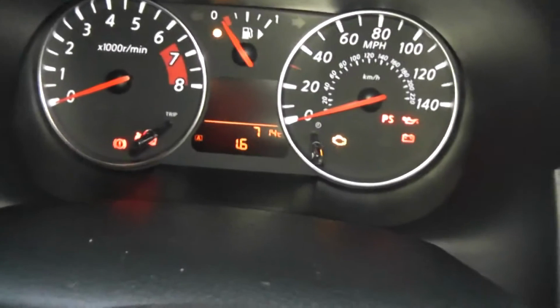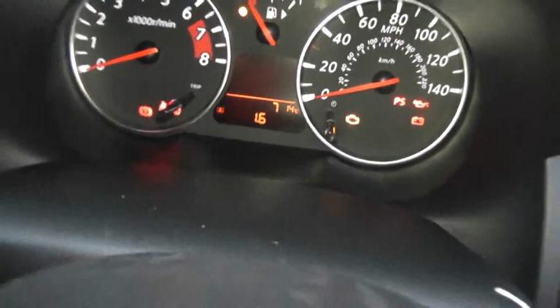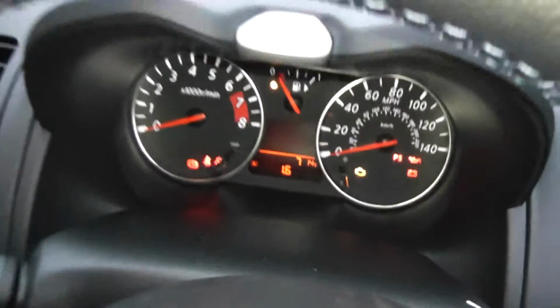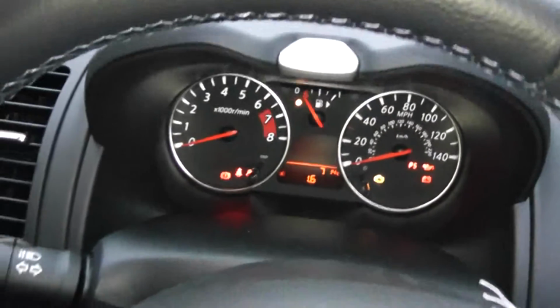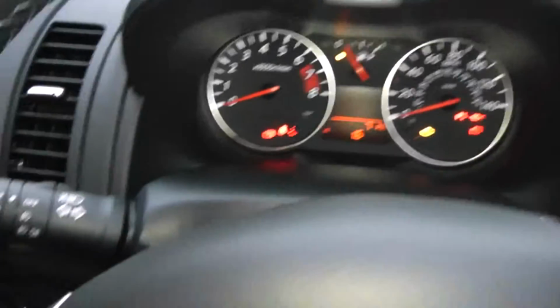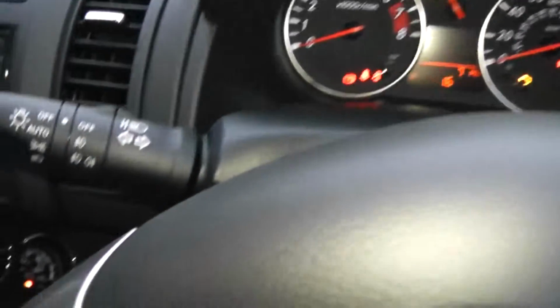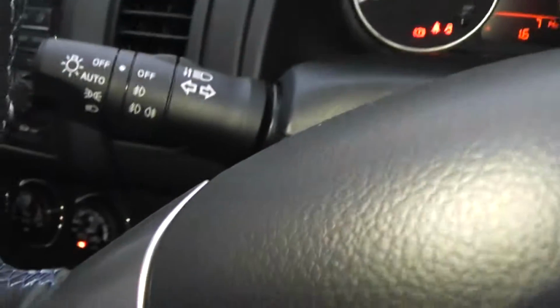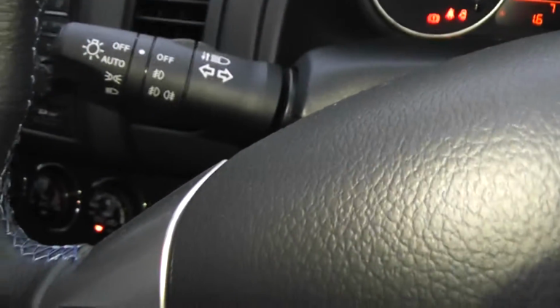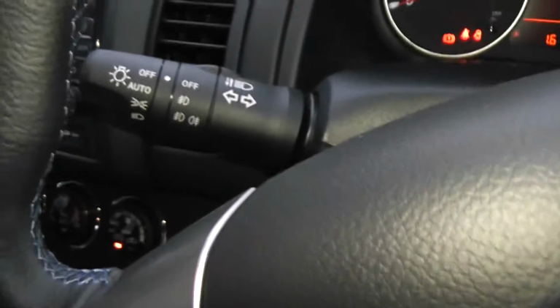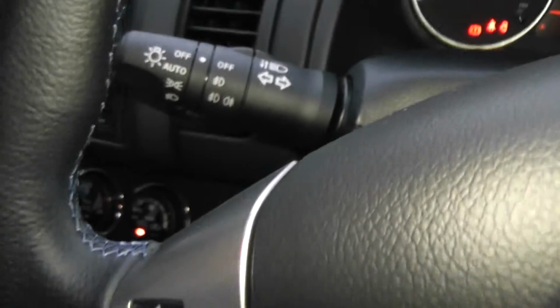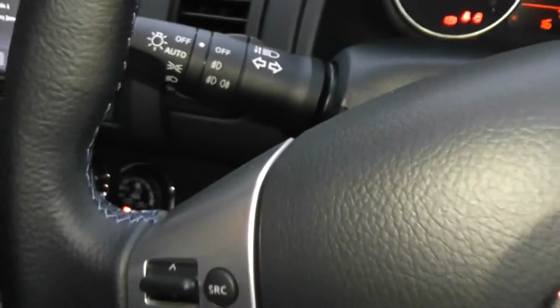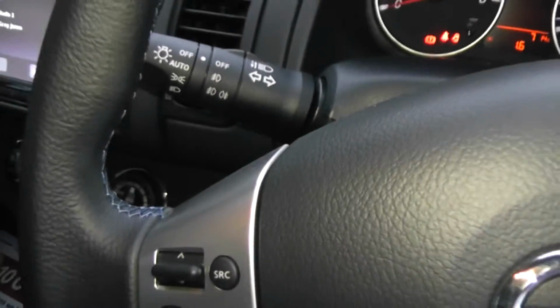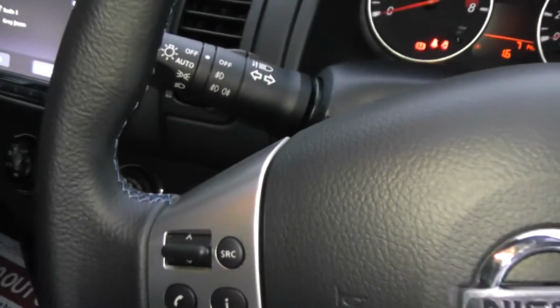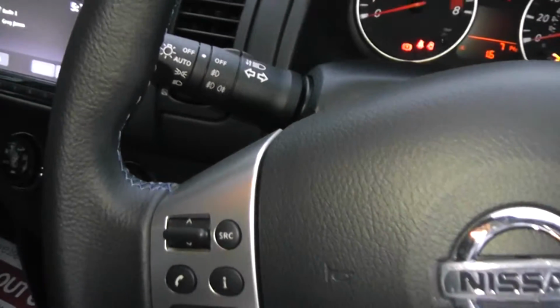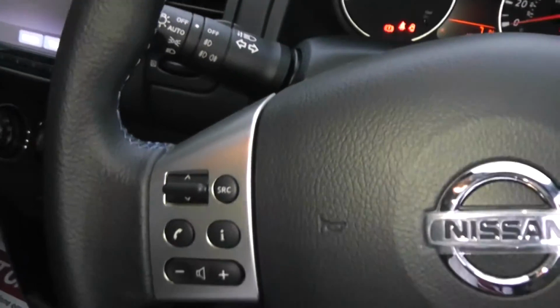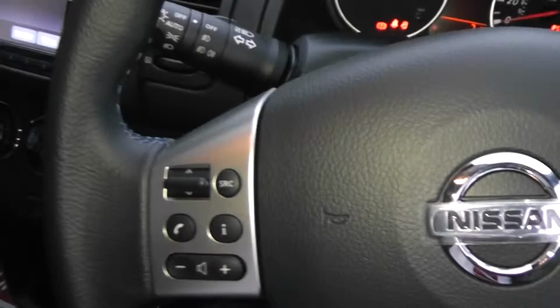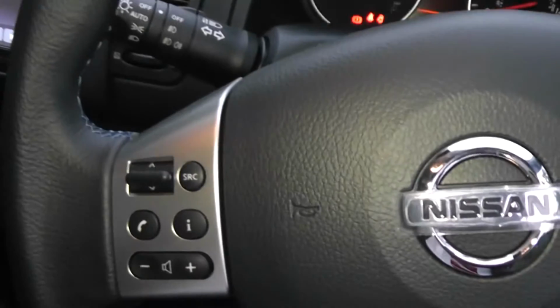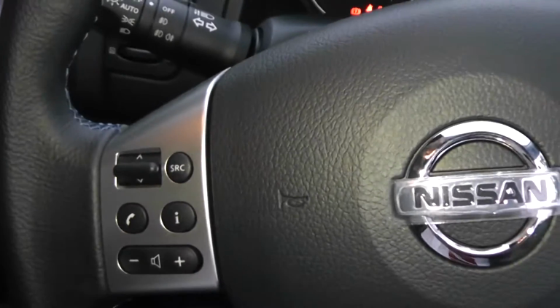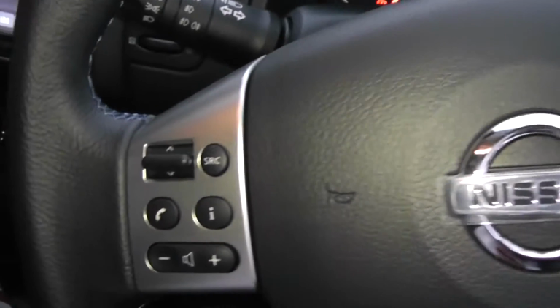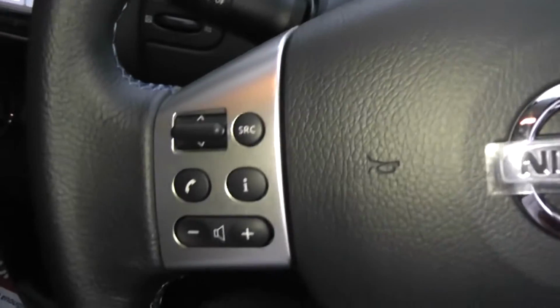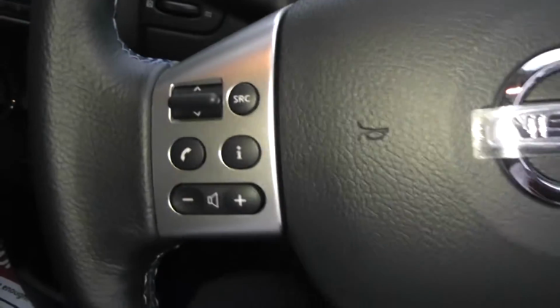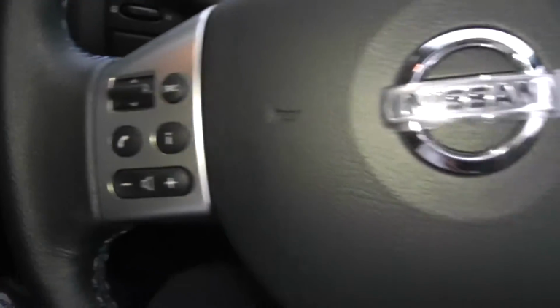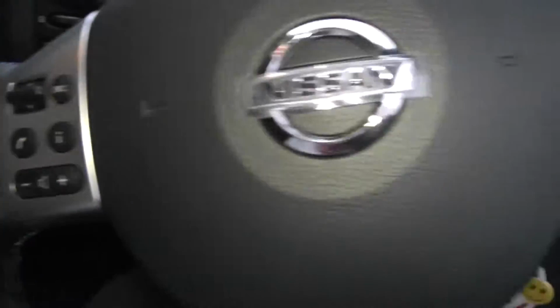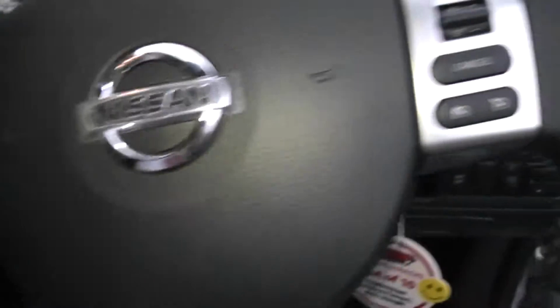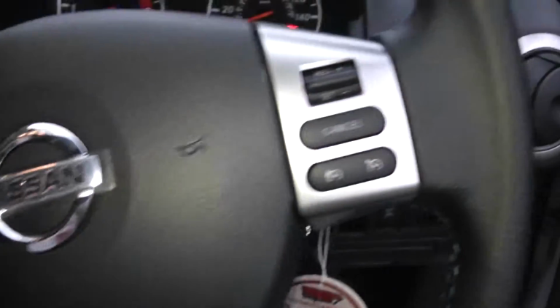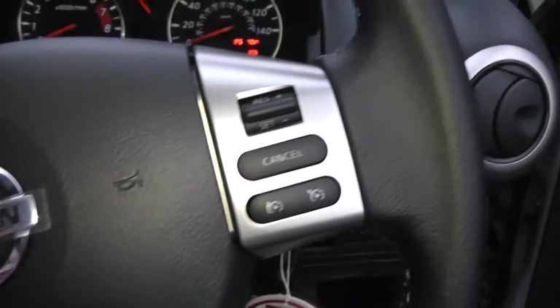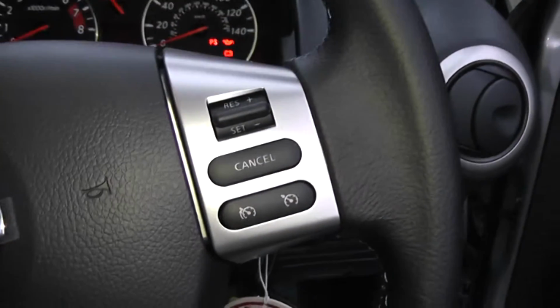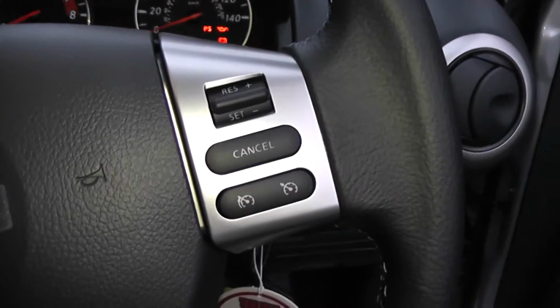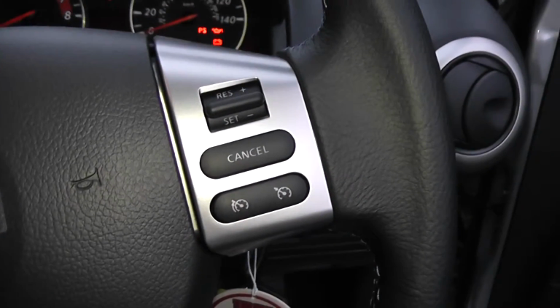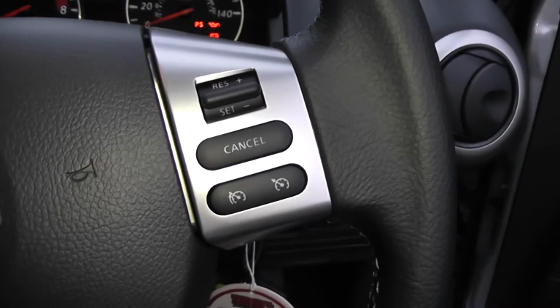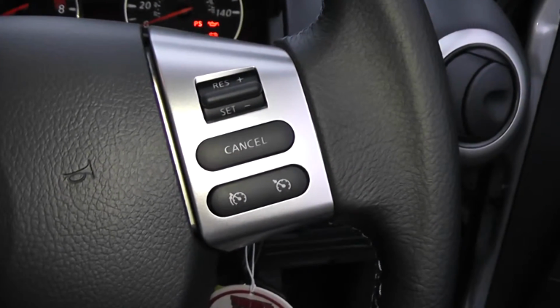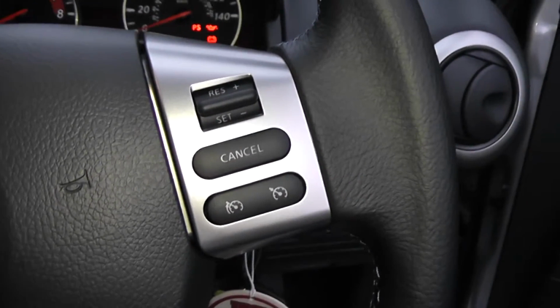There's a leather steering wheel with a blue trim, and we have remote controls for the audio system, telephone, speed limiter and cruise control.